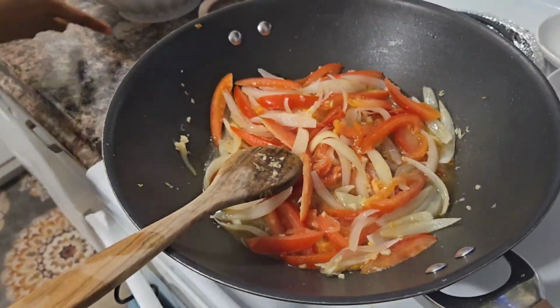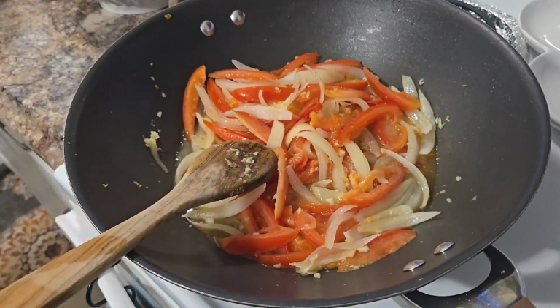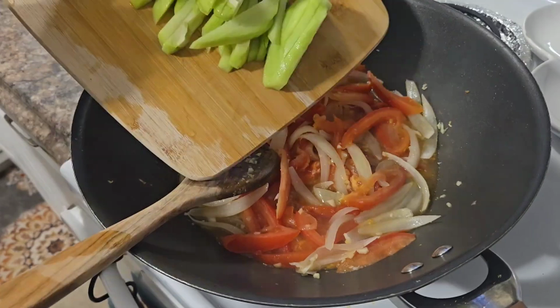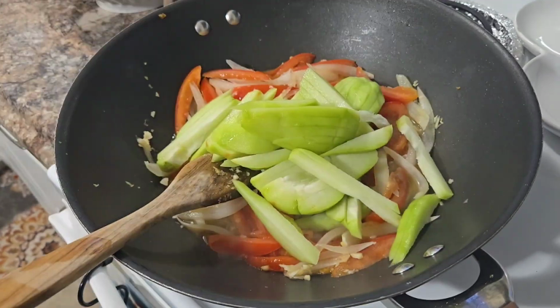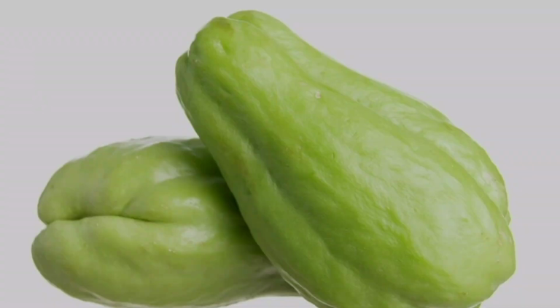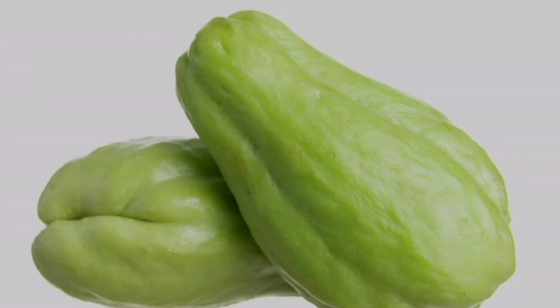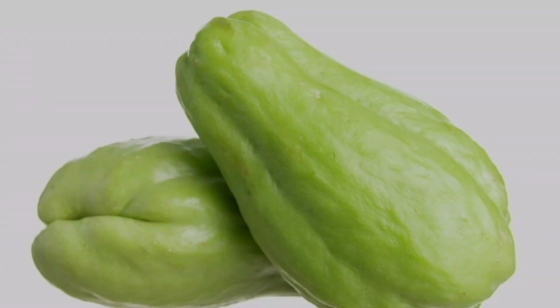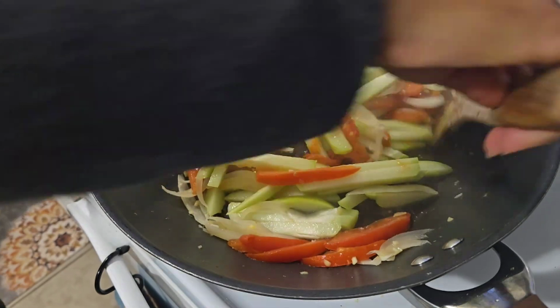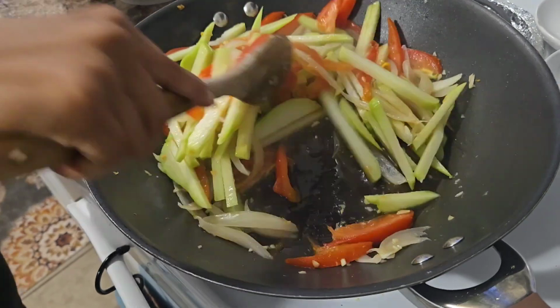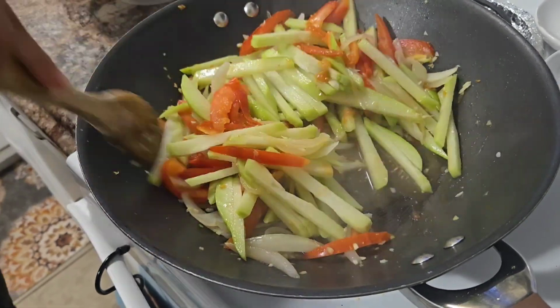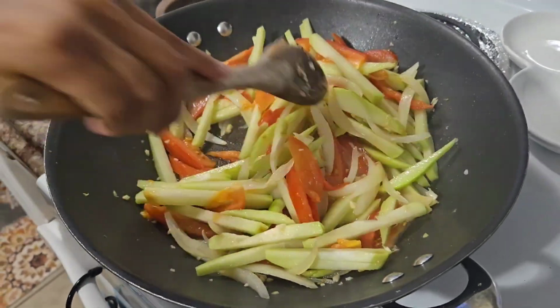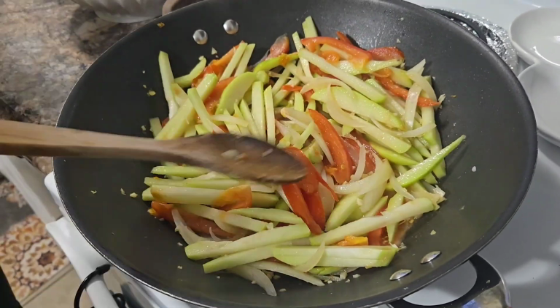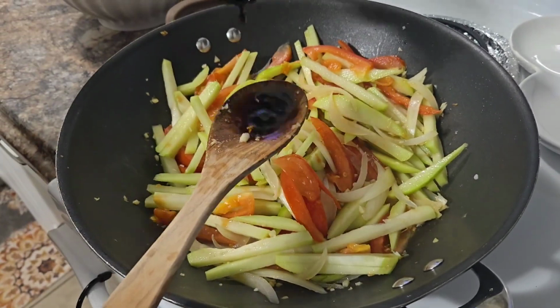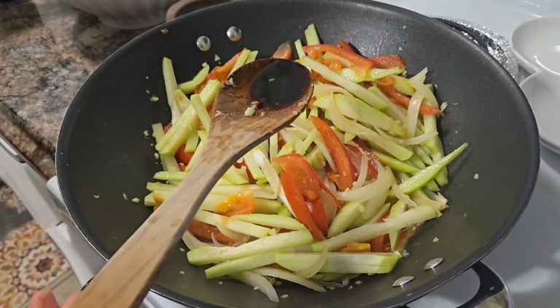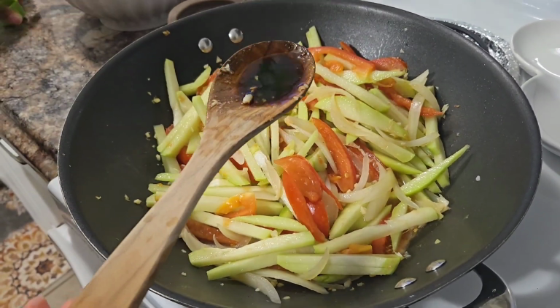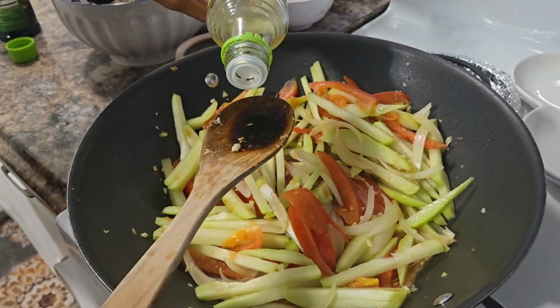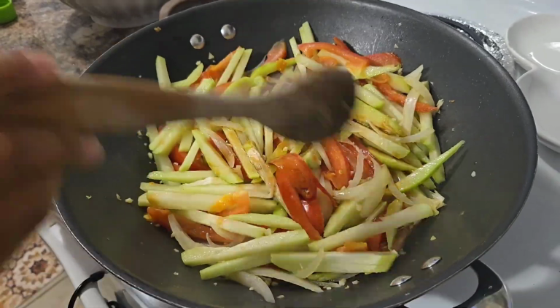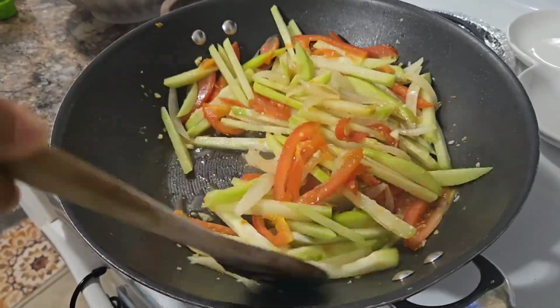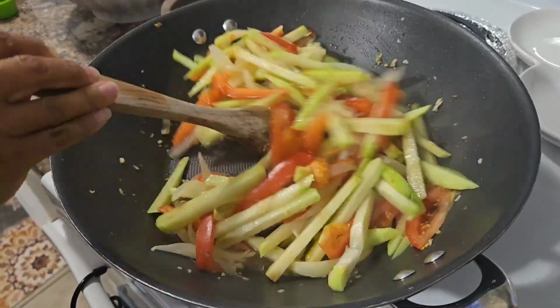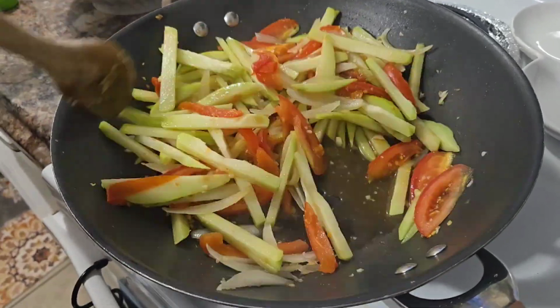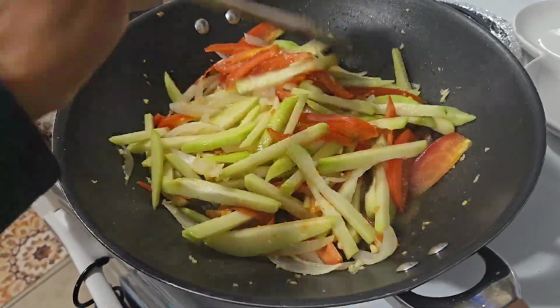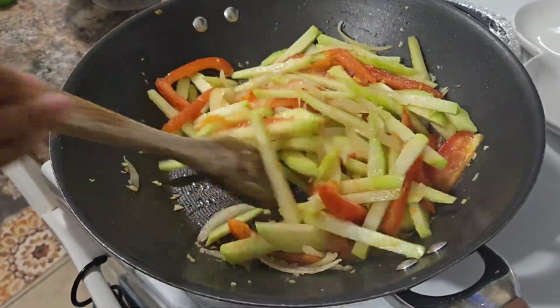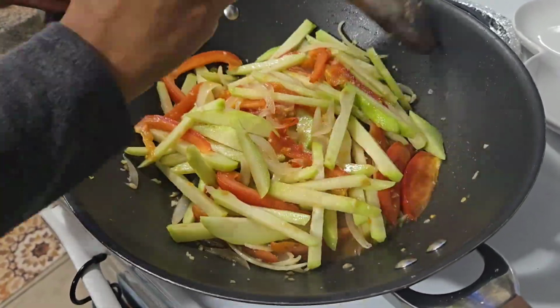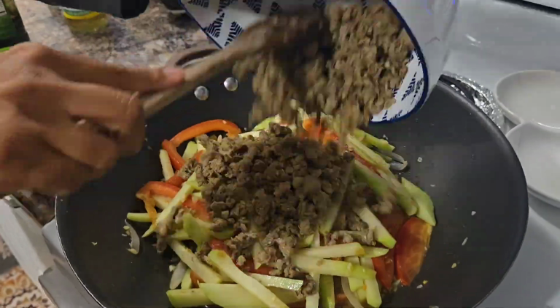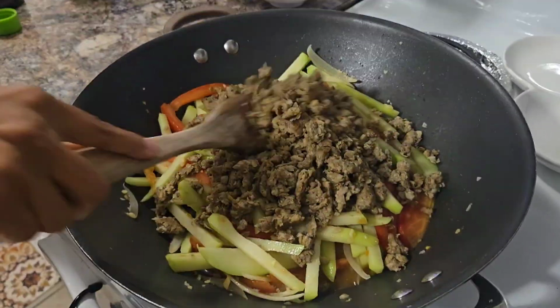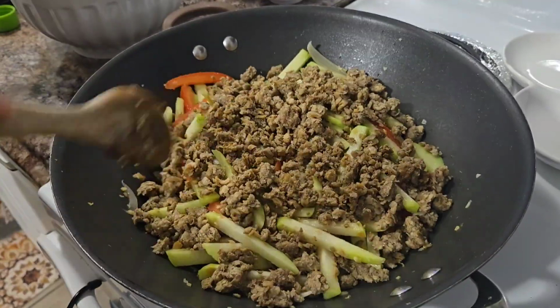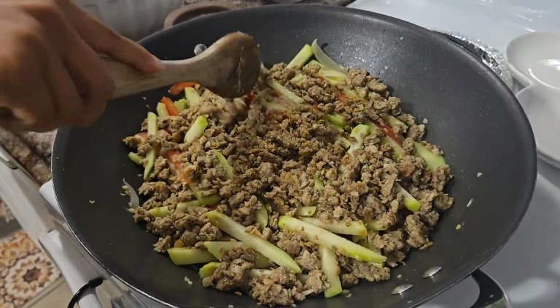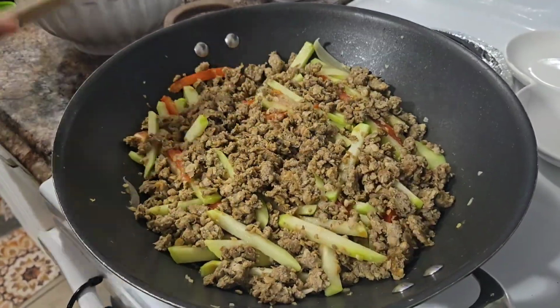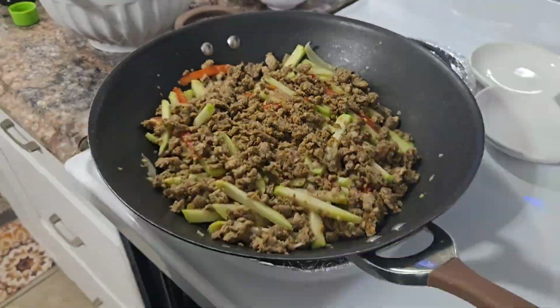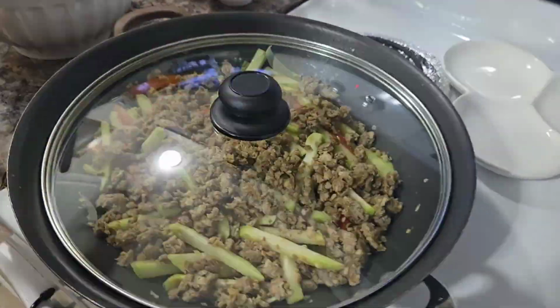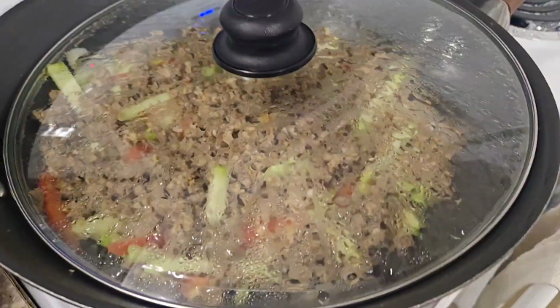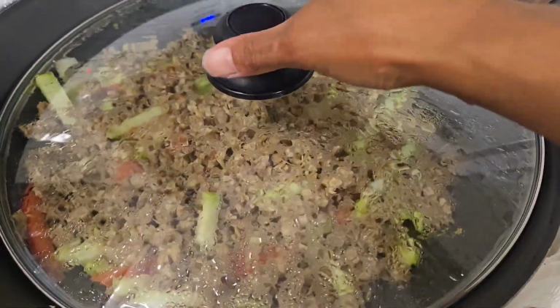Then I added the chayote — making sure it was sliced in long strips. Then I added soy sauce and vinegar to this dish just to add a little bit of flavor, and then lastly I added the meat back in.